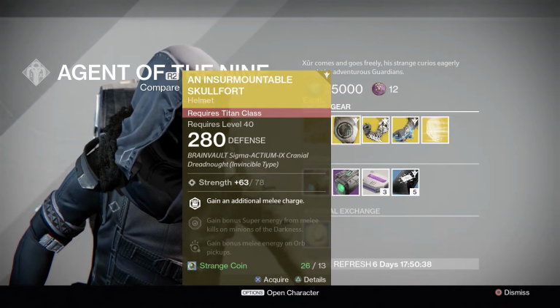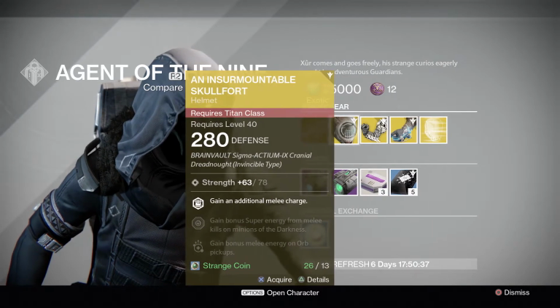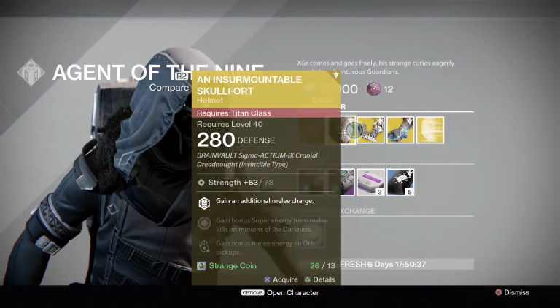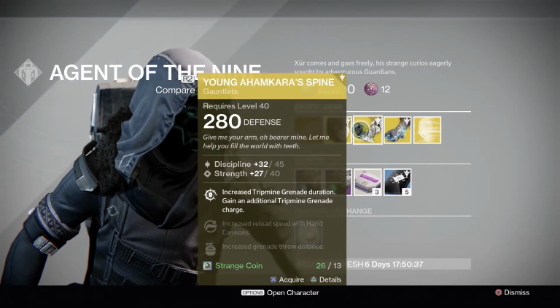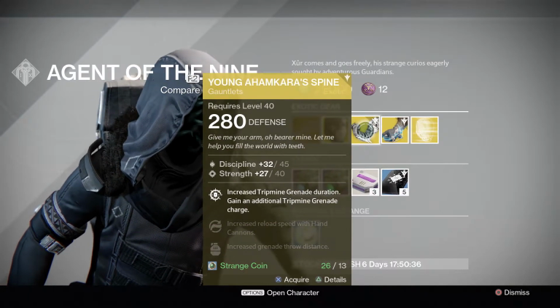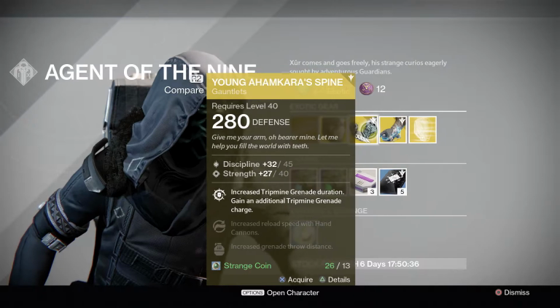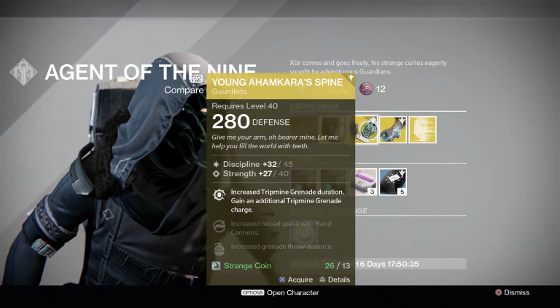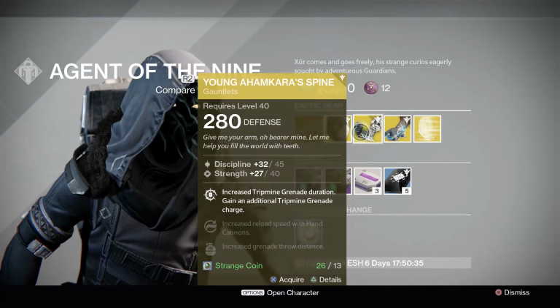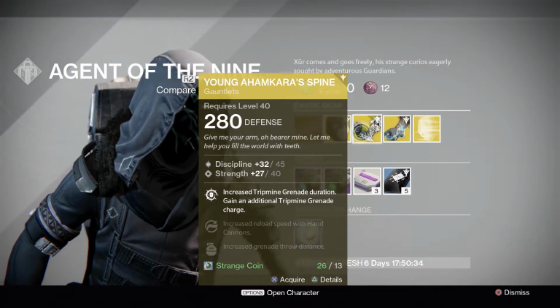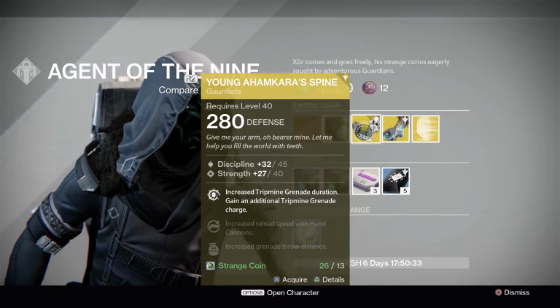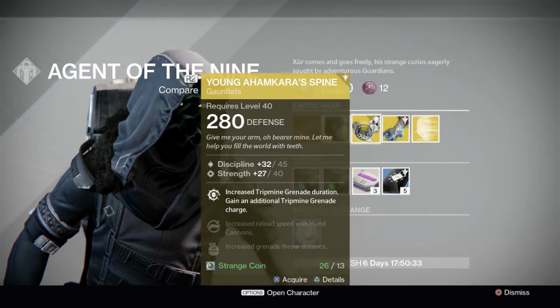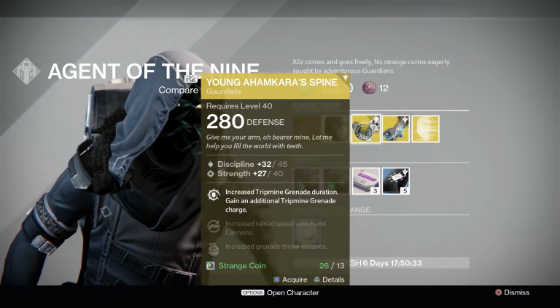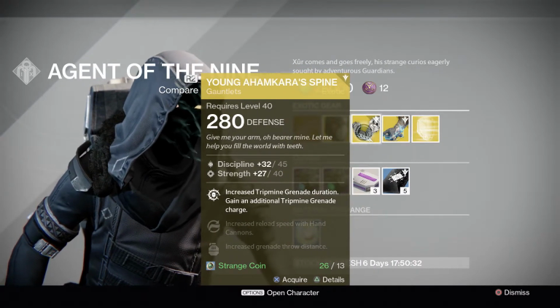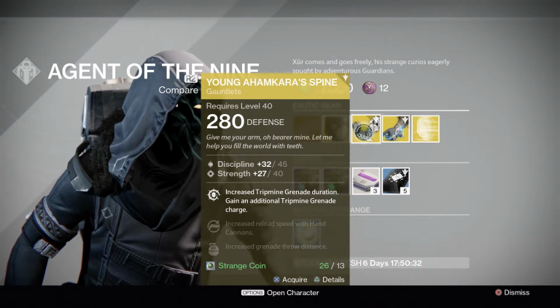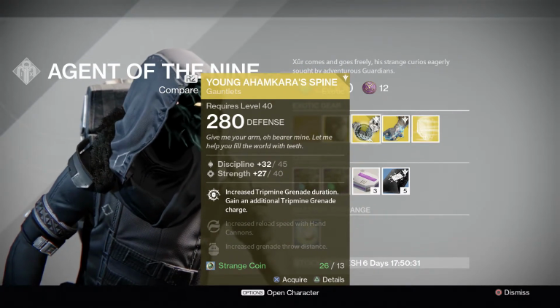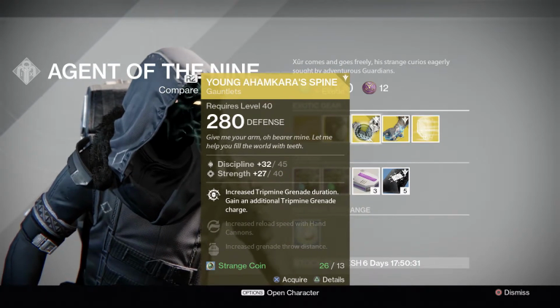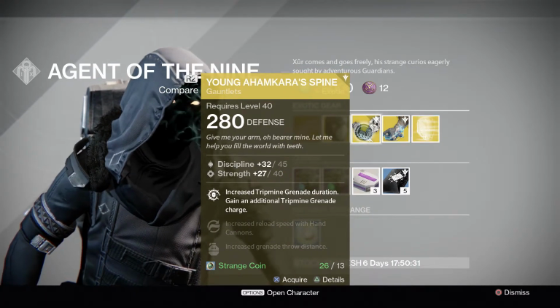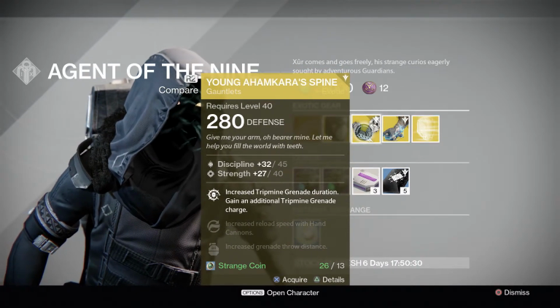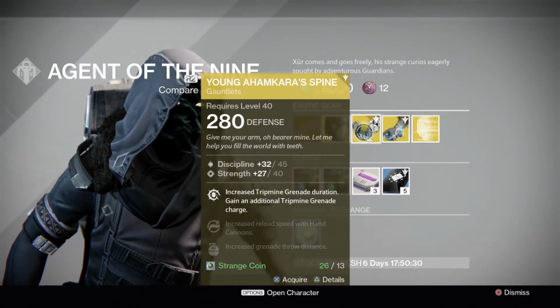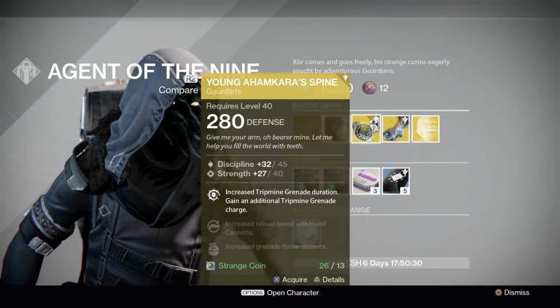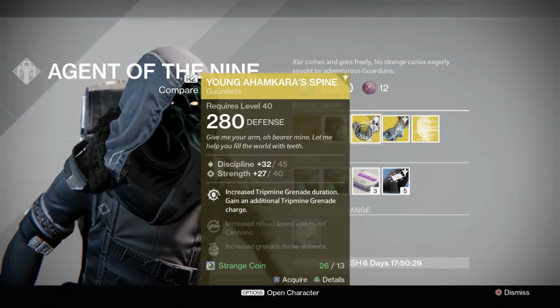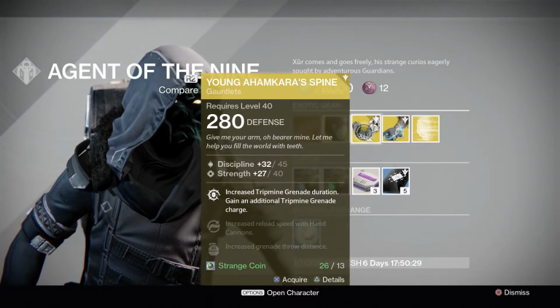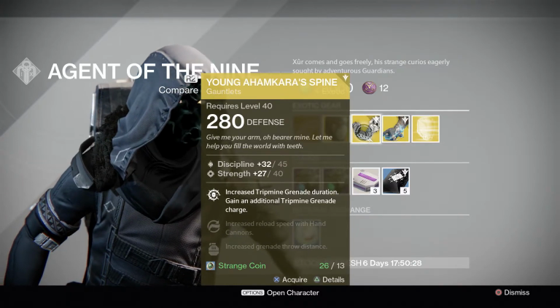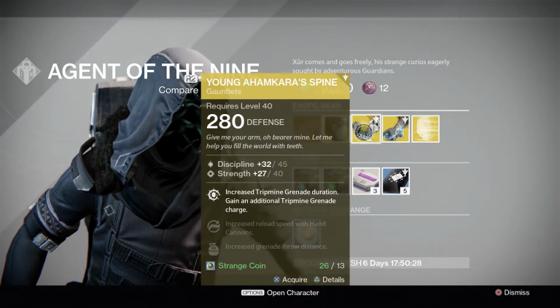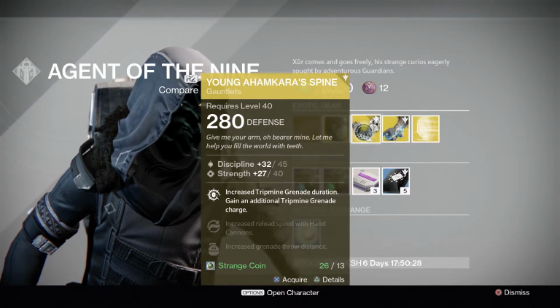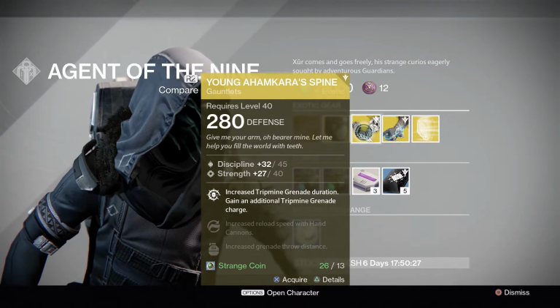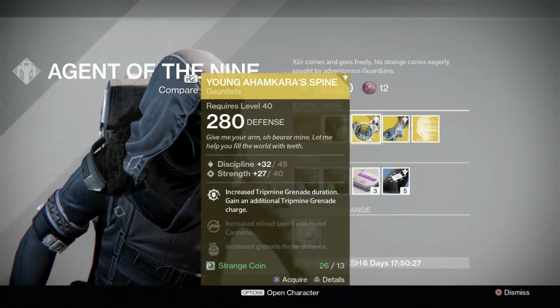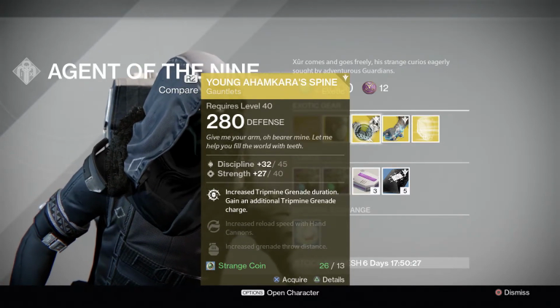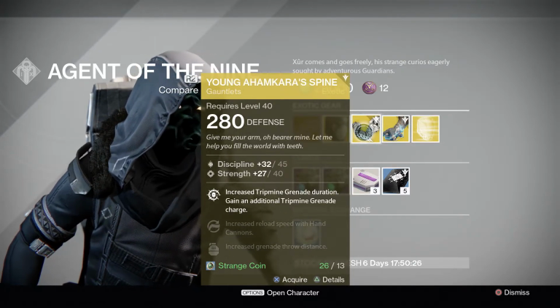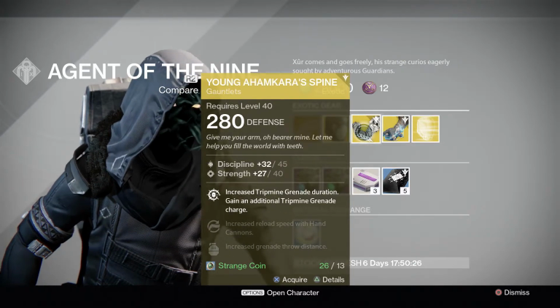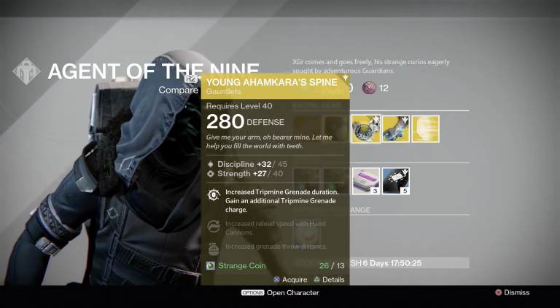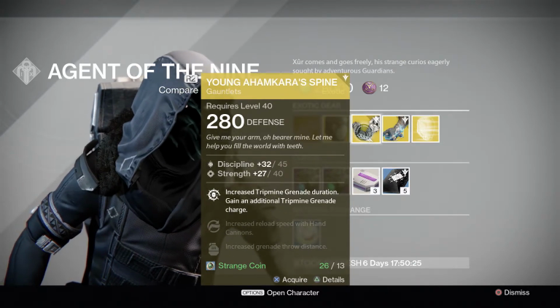For the Hunter this week, it's going to be the Young Ahamkara's Spine. Perks include increased trip mine grenade duration, an additional trip mine grenade, increased reload speed with hand cannons, and increased grenade throw distance.